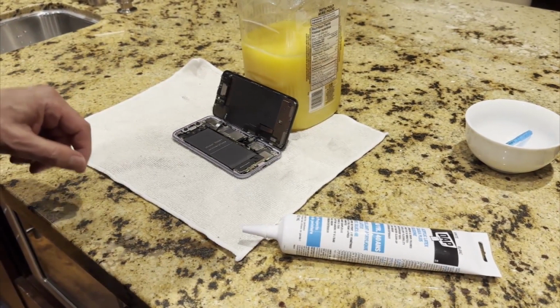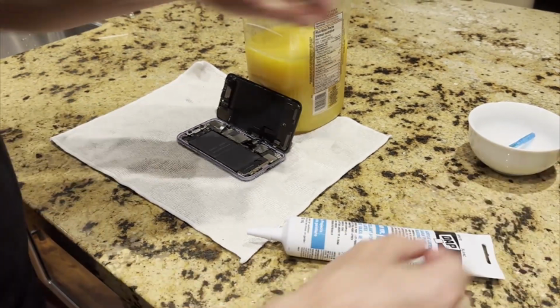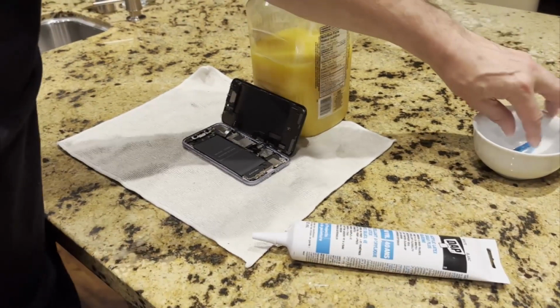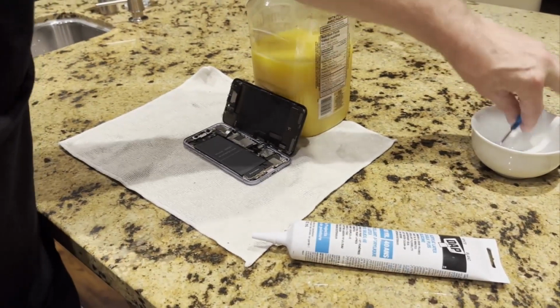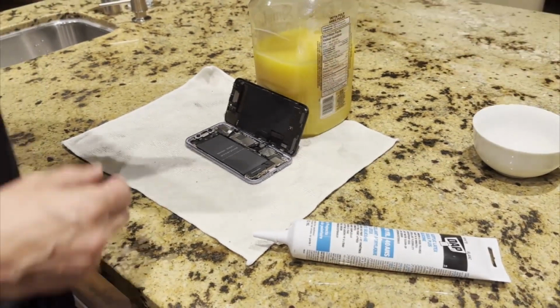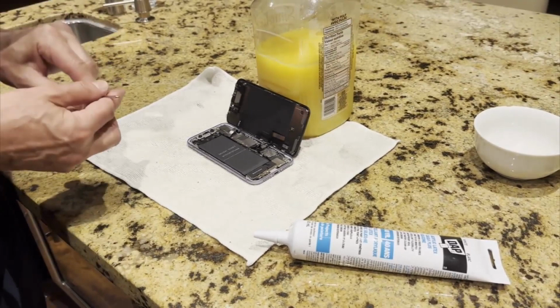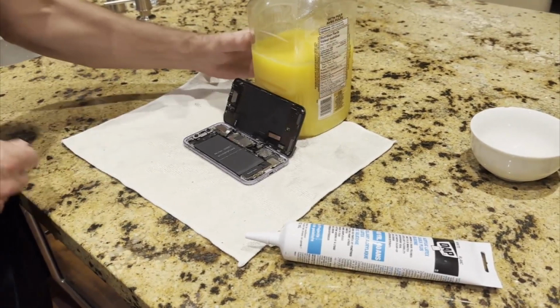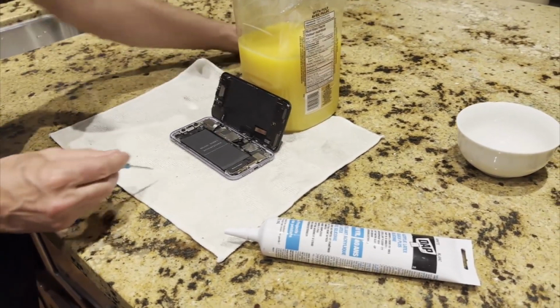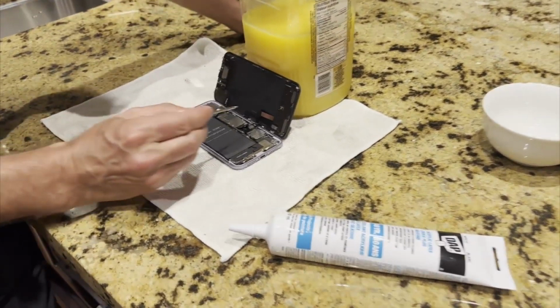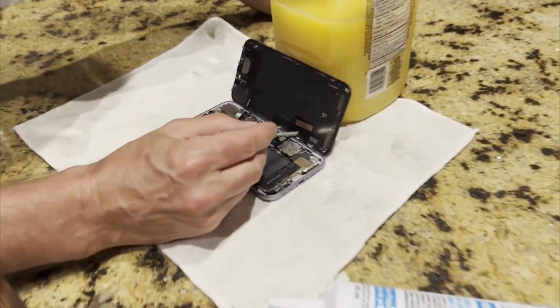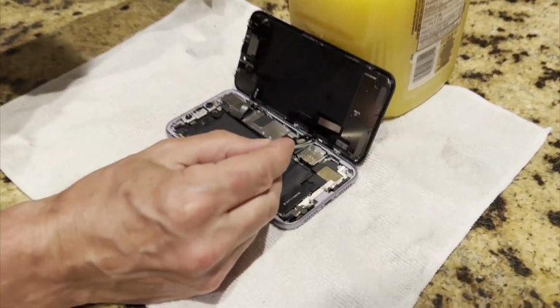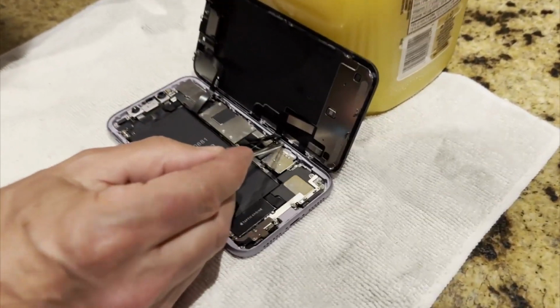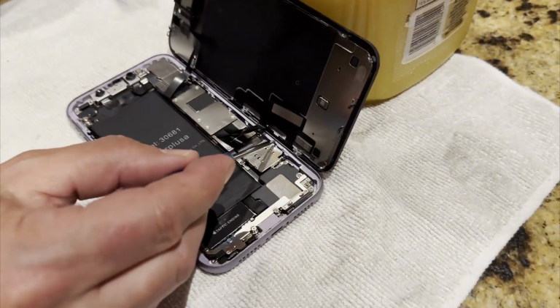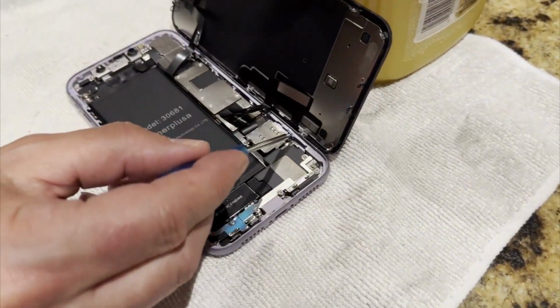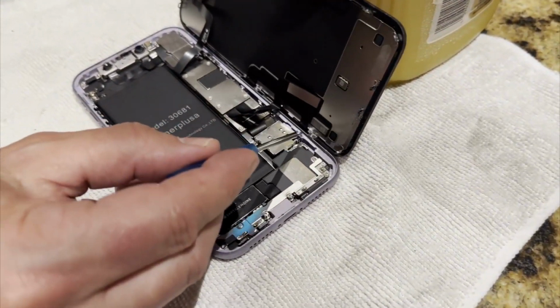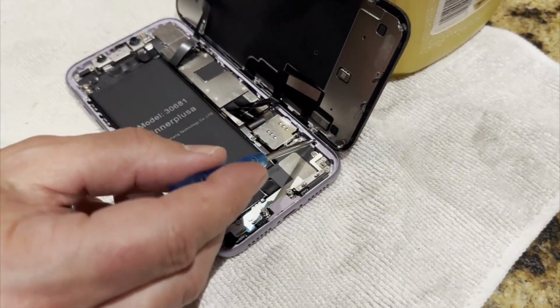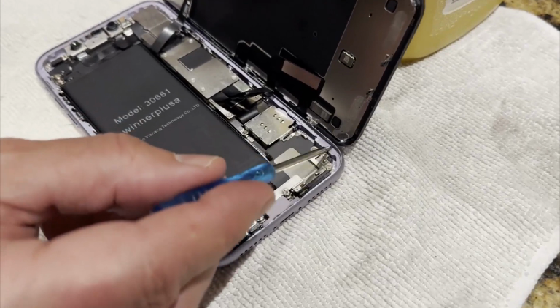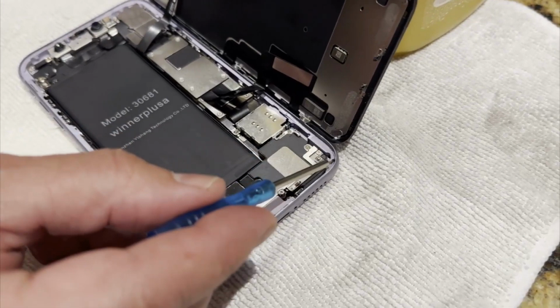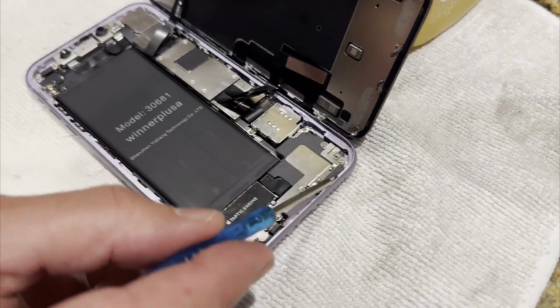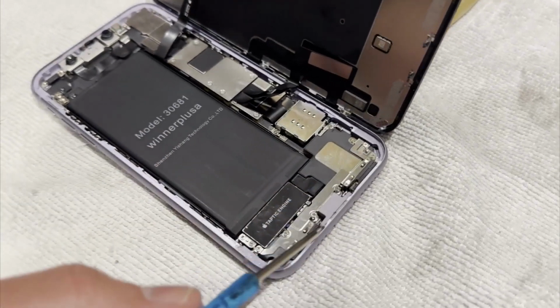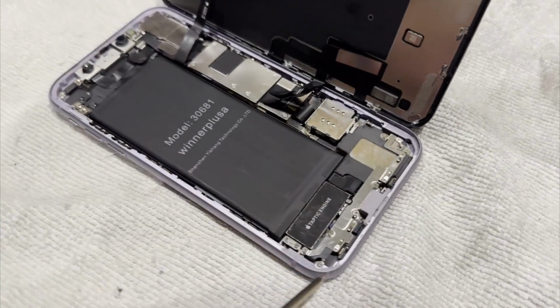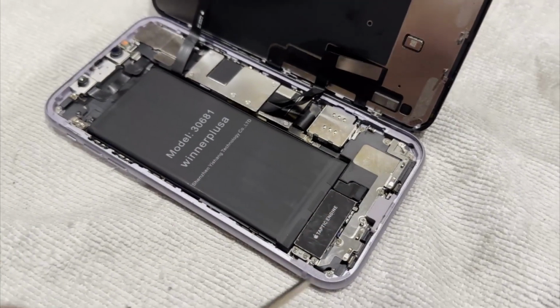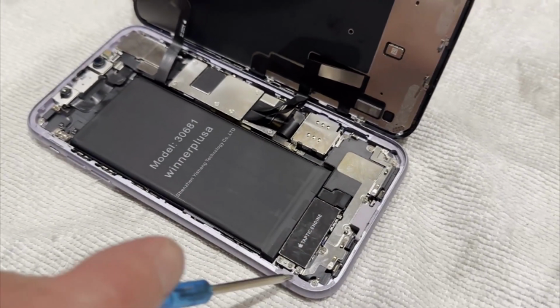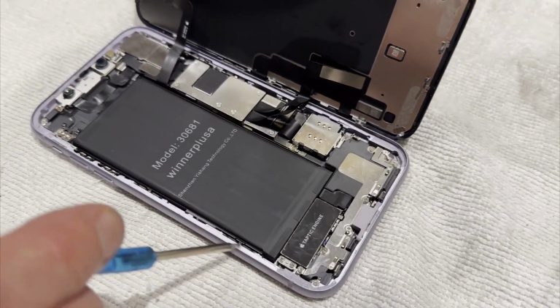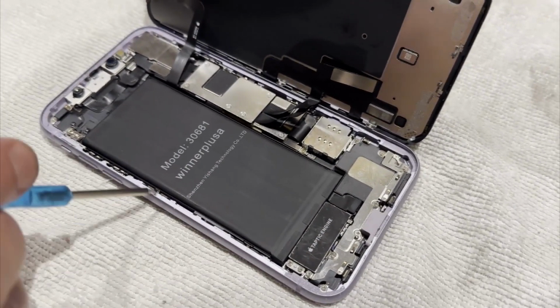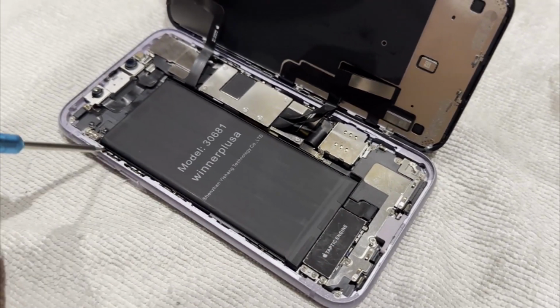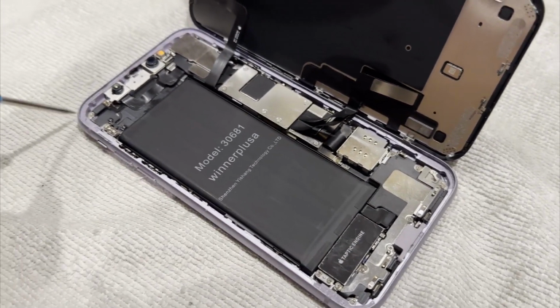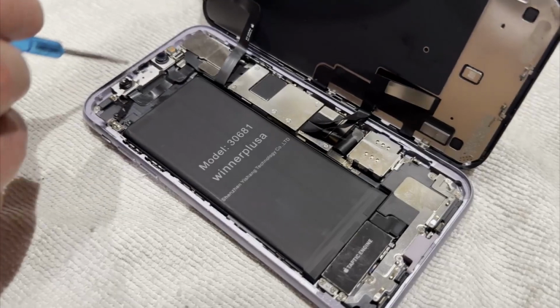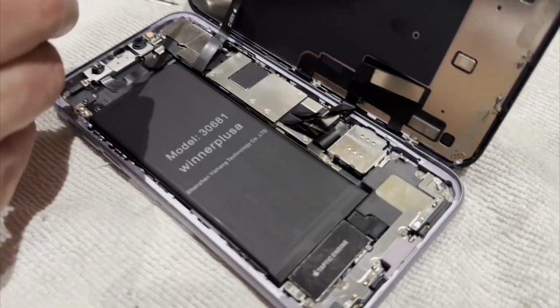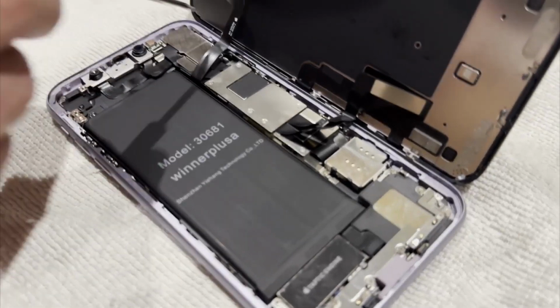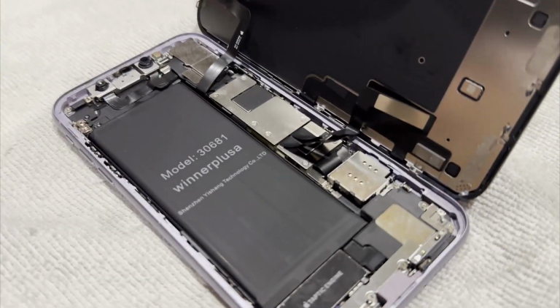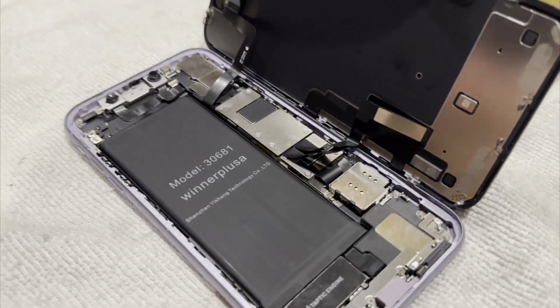If you actually look at the phone, you'll see that there's a little rail, a little trough area around the whole inner edge of the iPhone, and that's where the seal goes.